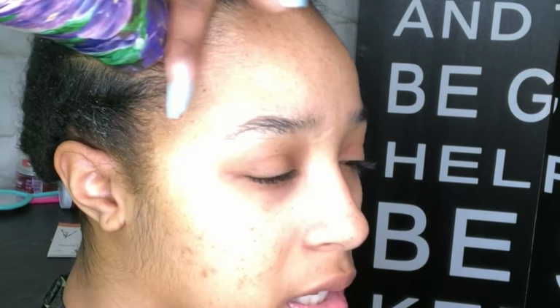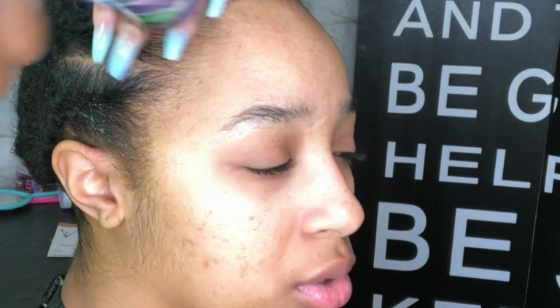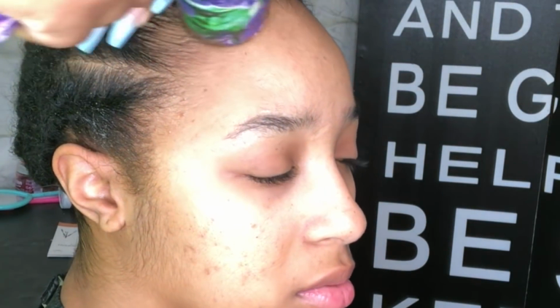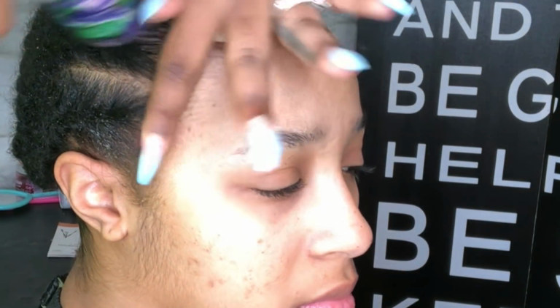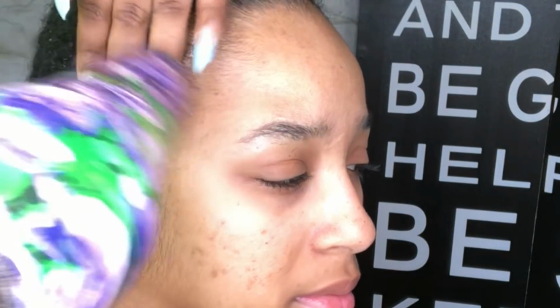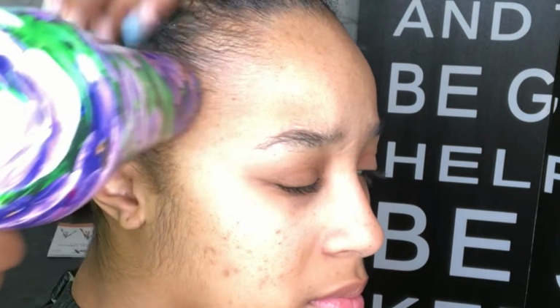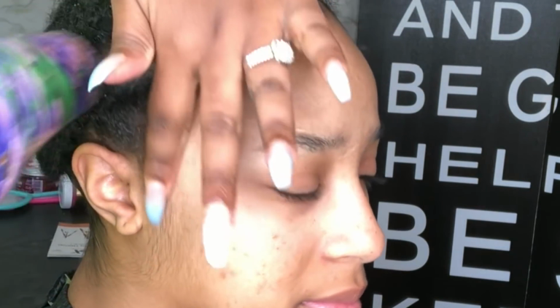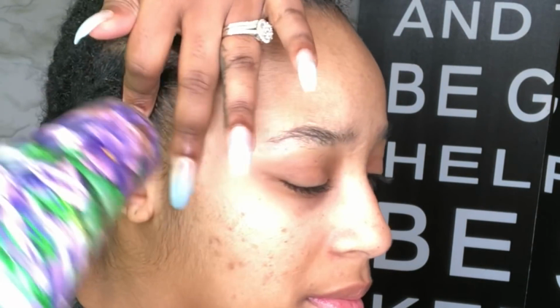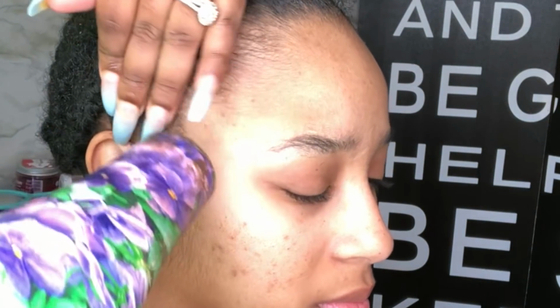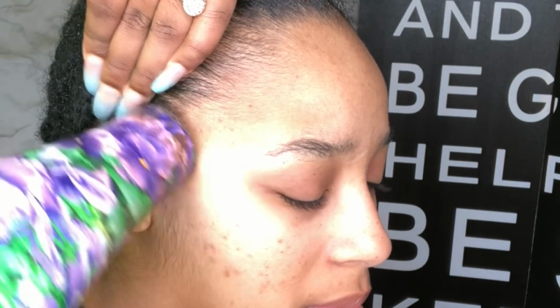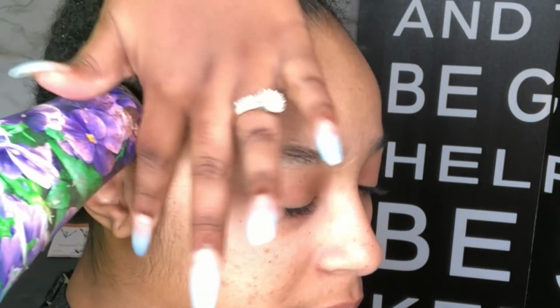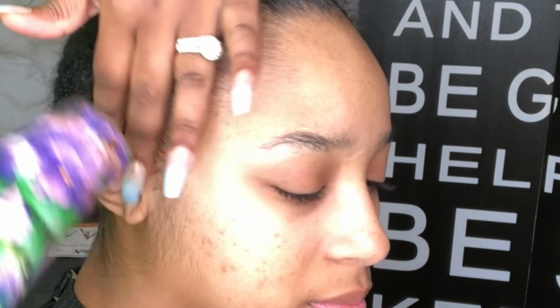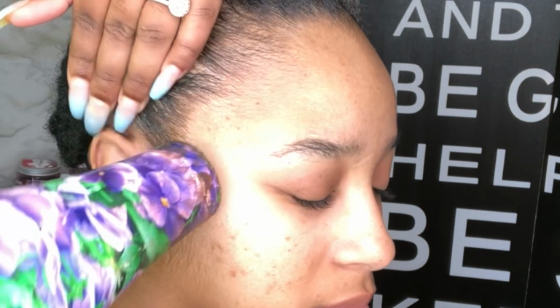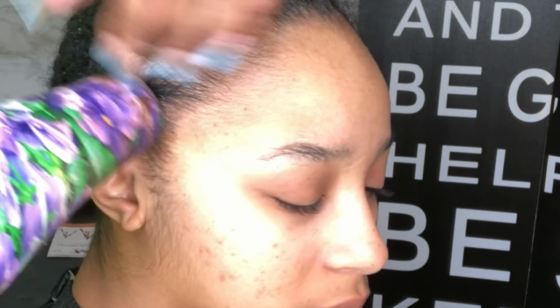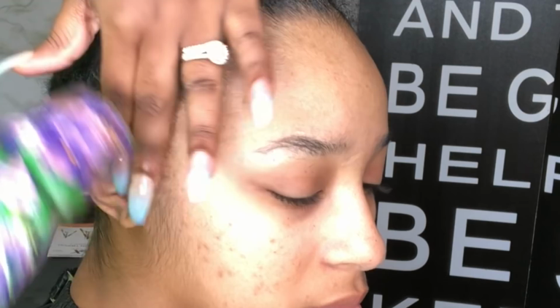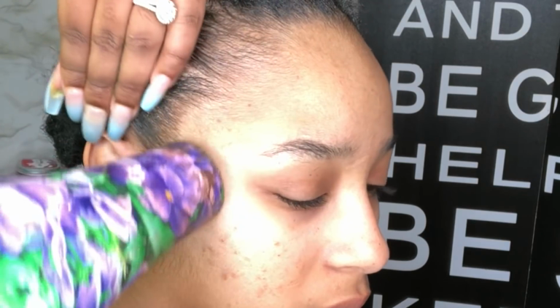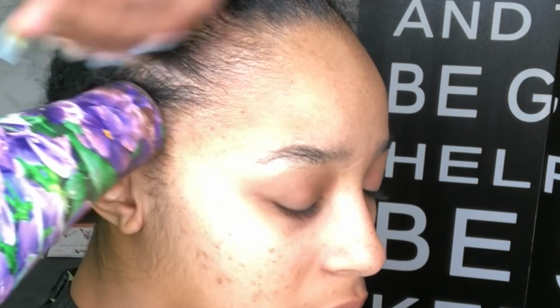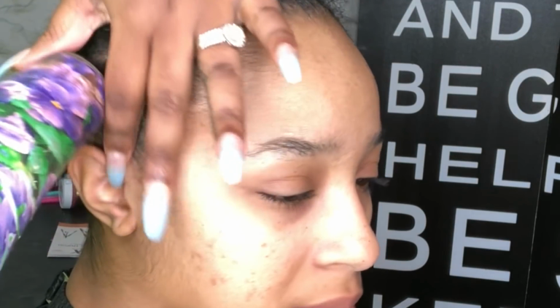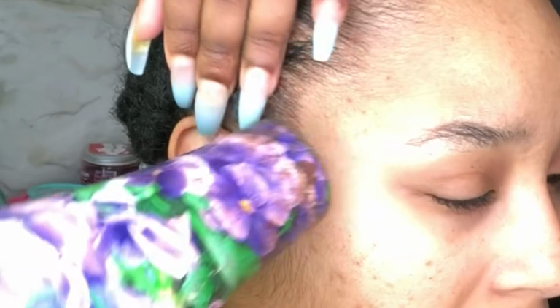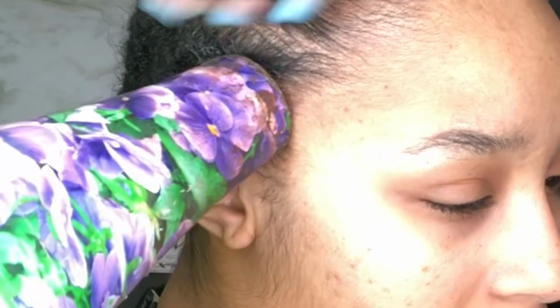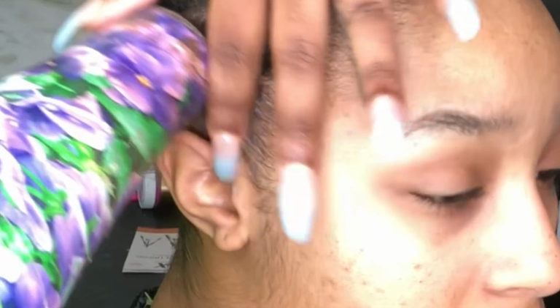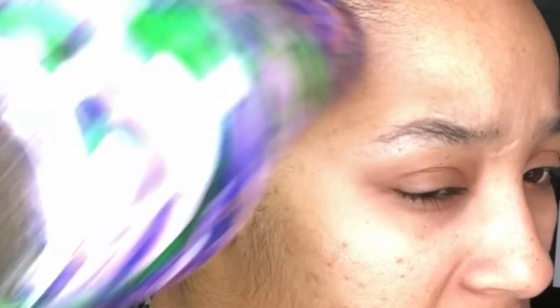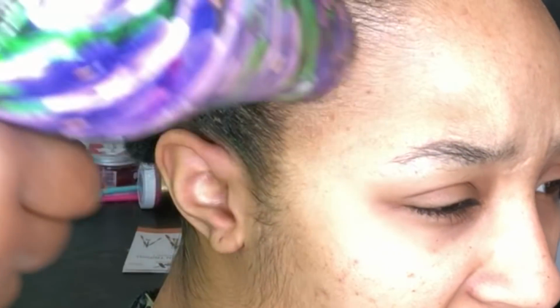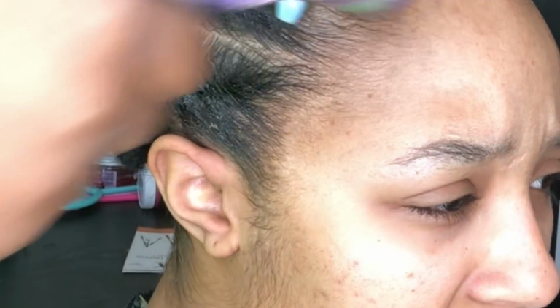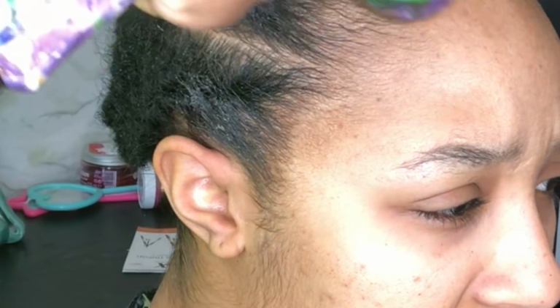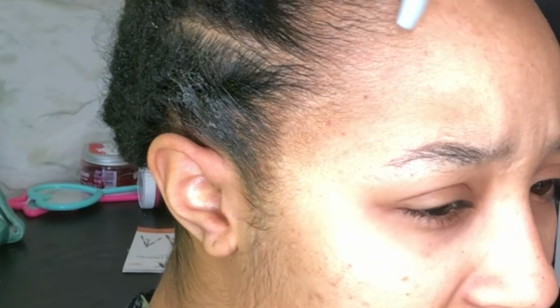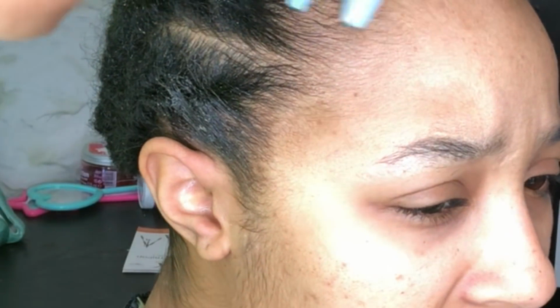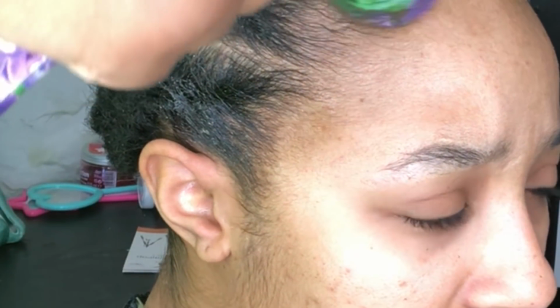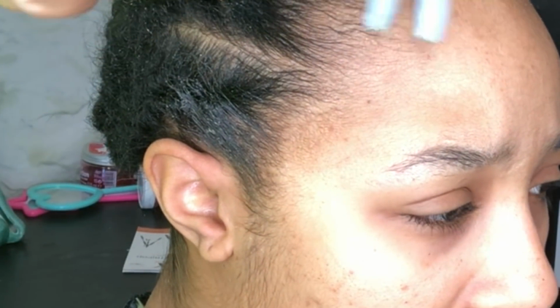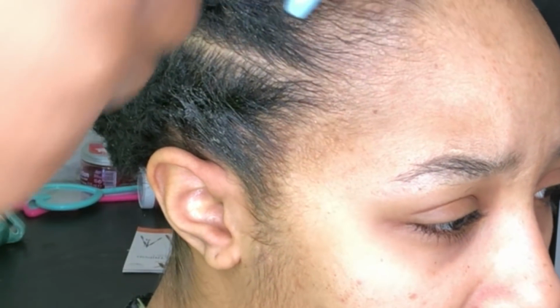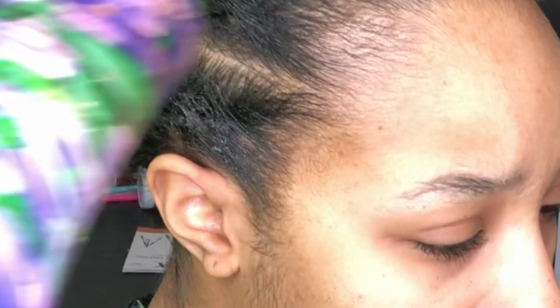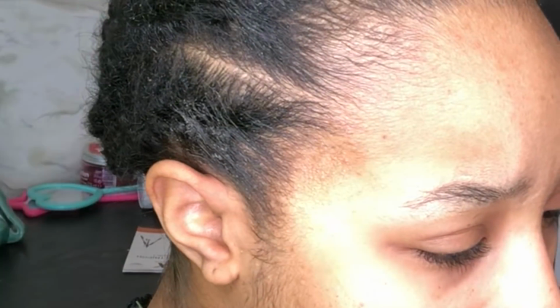So when you're doing the front, especially with color hair, you want to make sure you get every piece of hair inside of the cap slash wig, because you do not want to have color hair and have your natural hair color showing — that's really tacky and not cute.